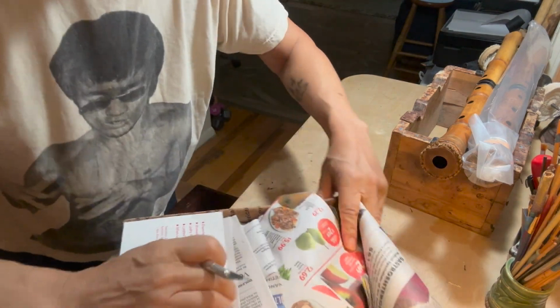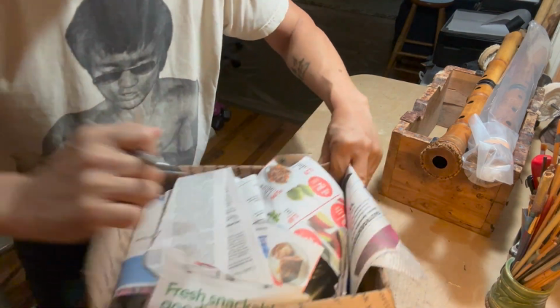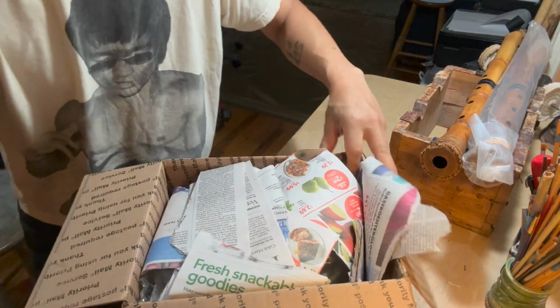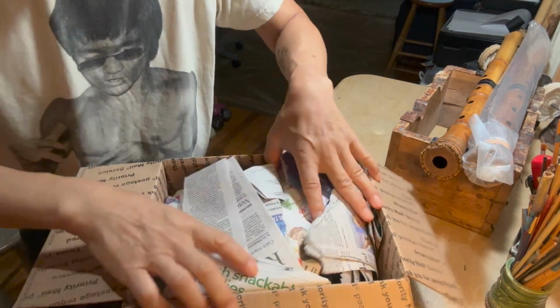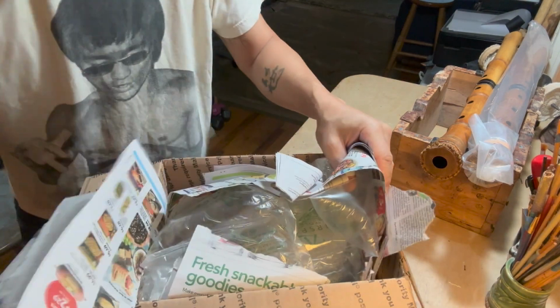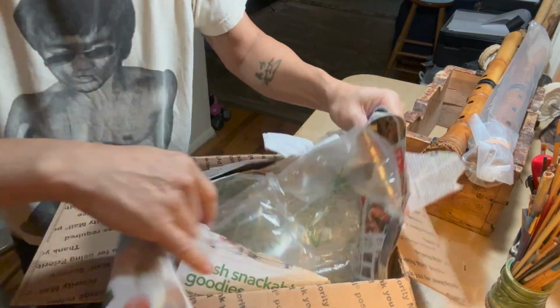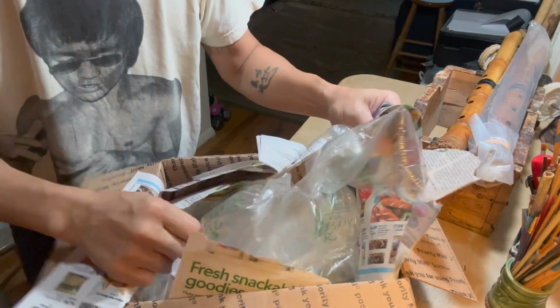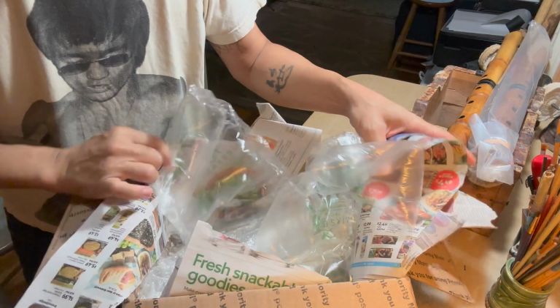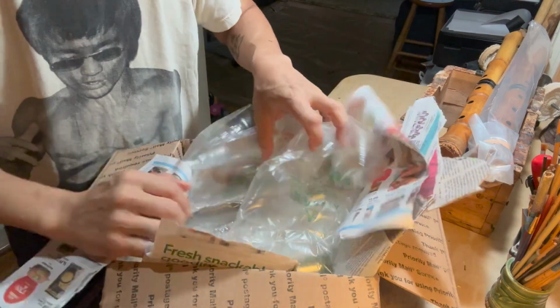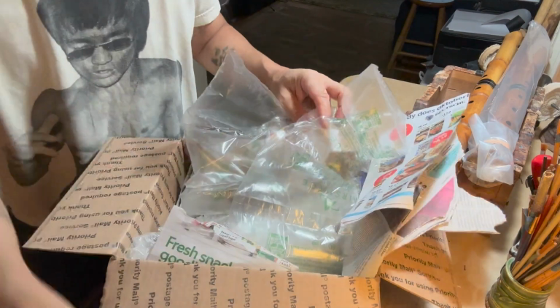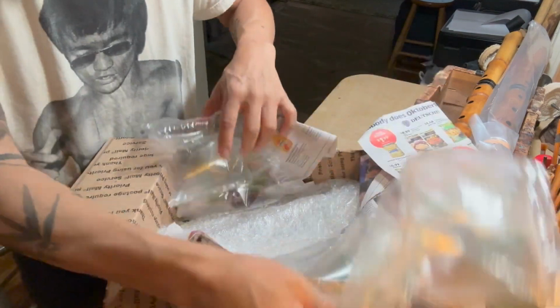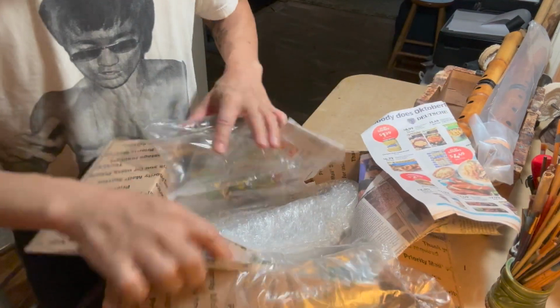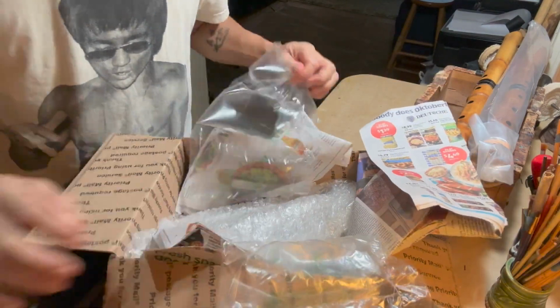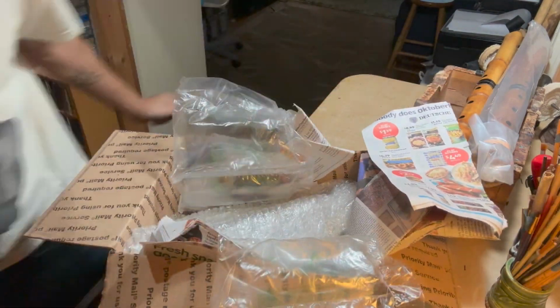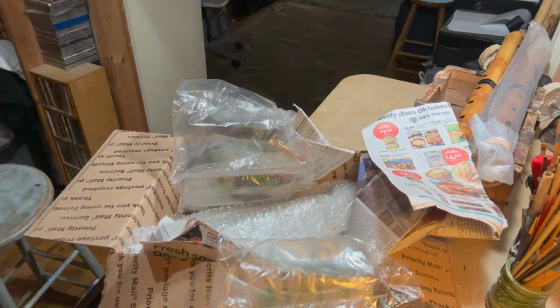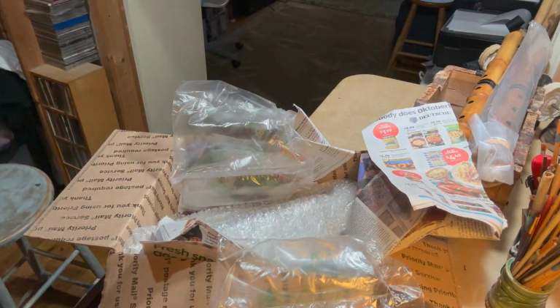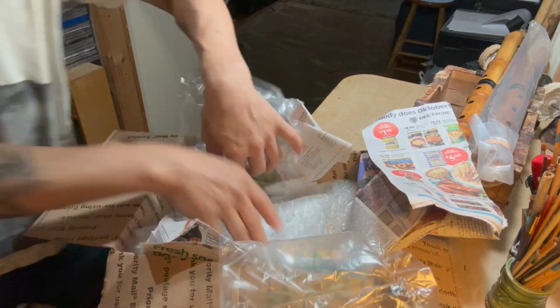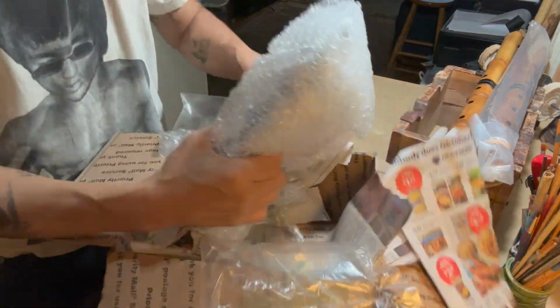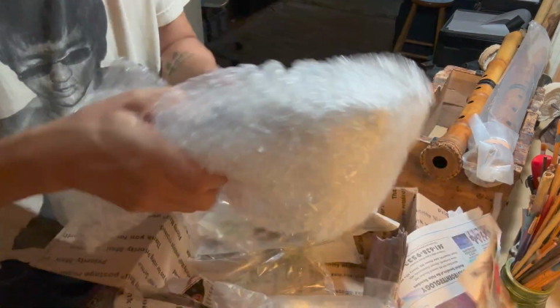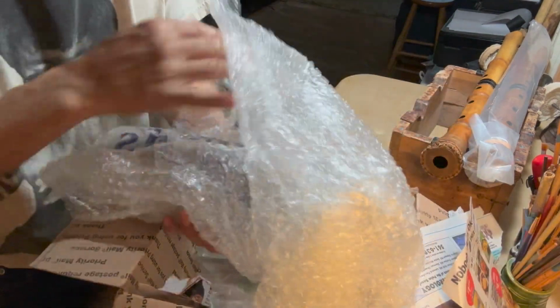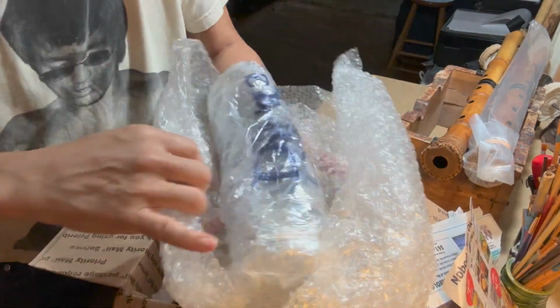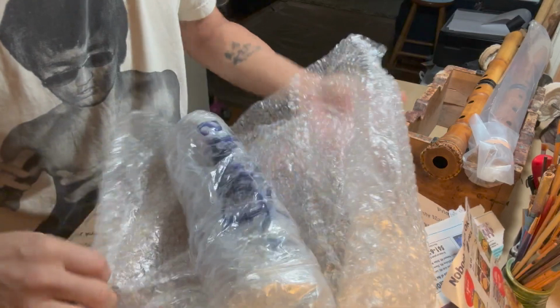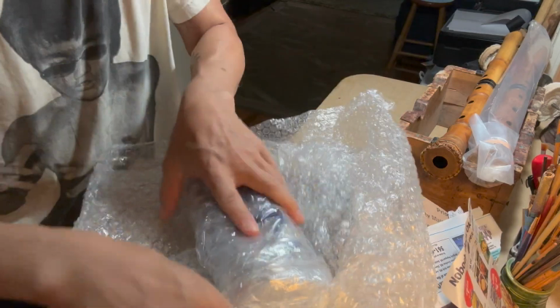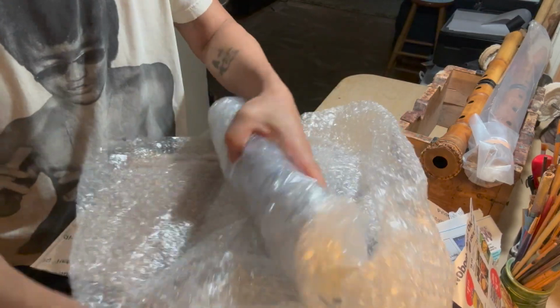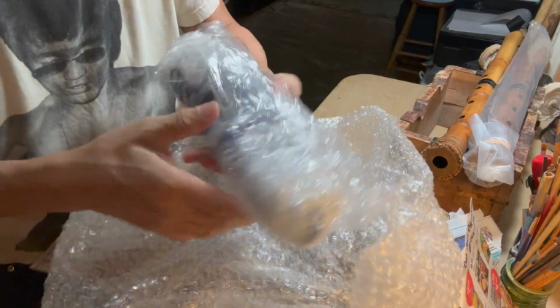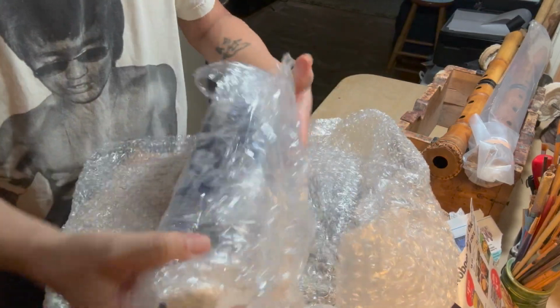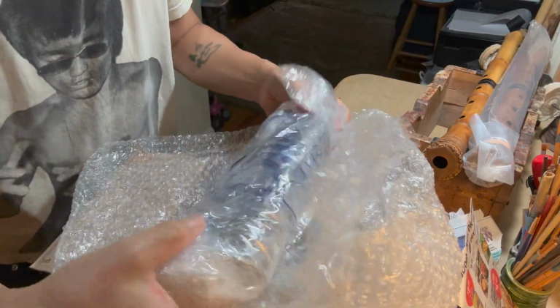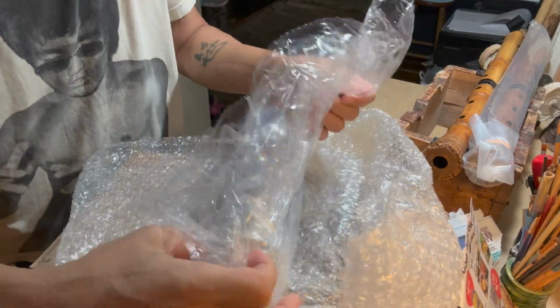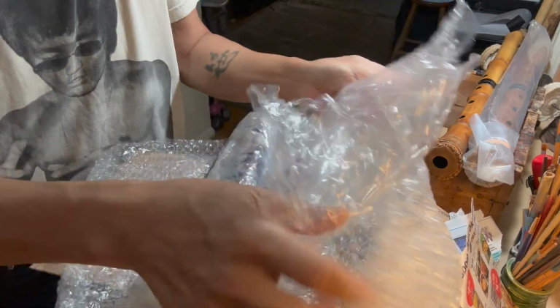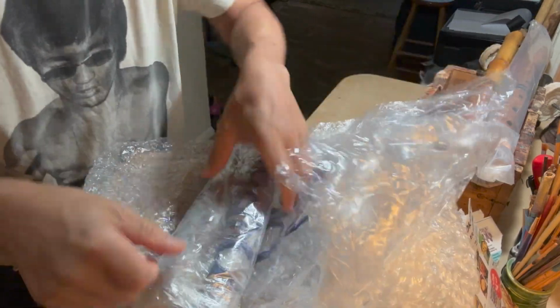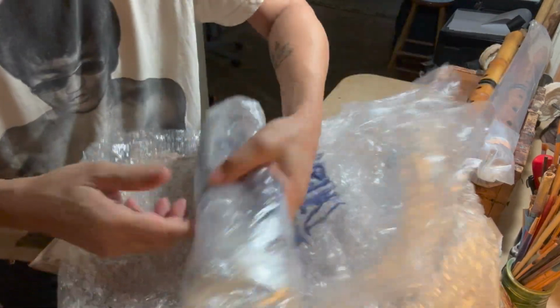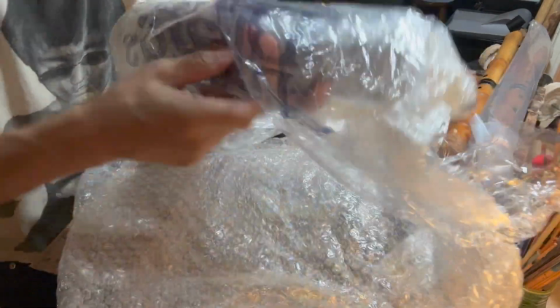I tell people to pack in the smallest box possible with minimal packing, so this is not bad. Perfectly wrapped in plastic like I asked.